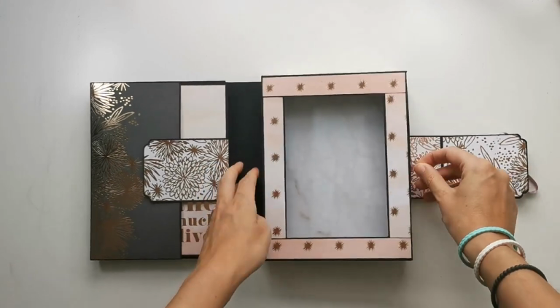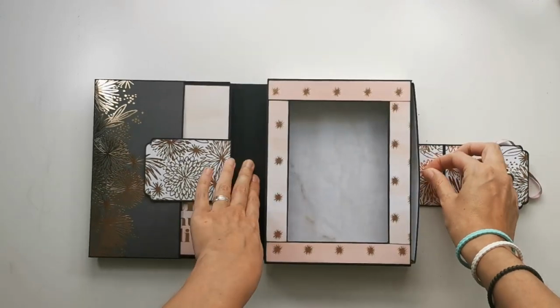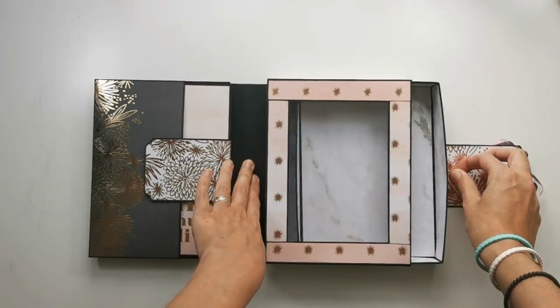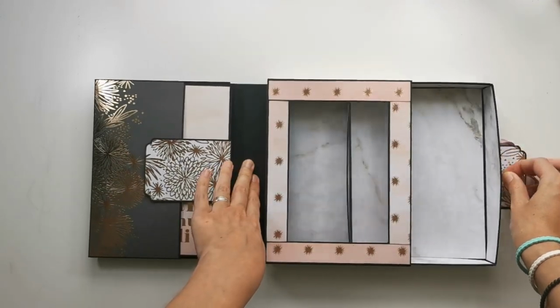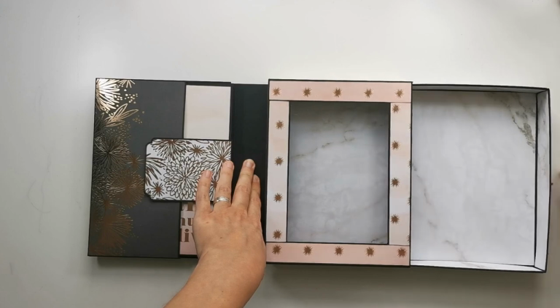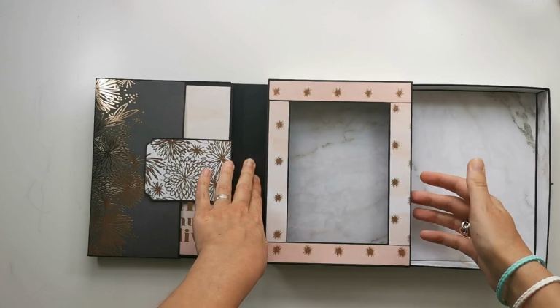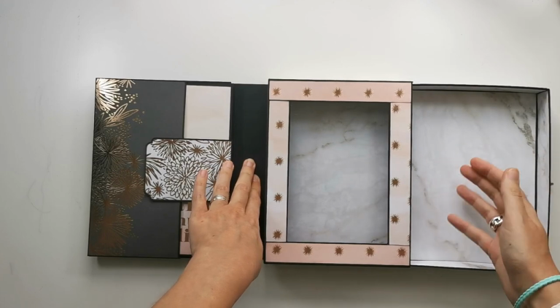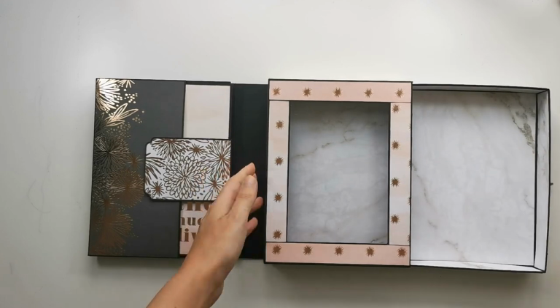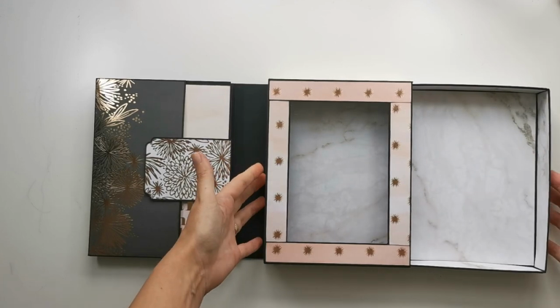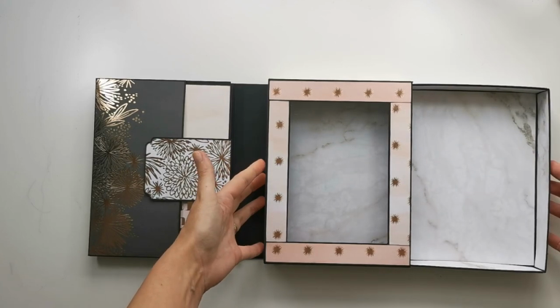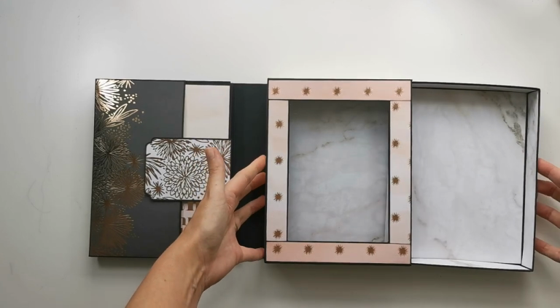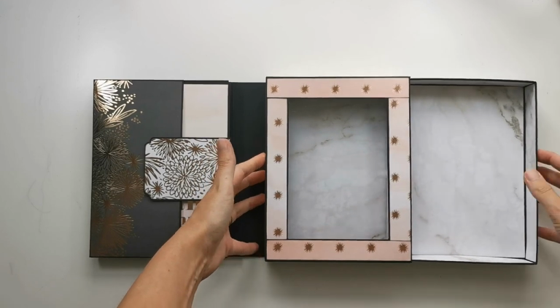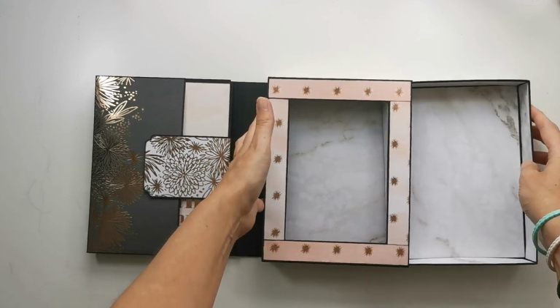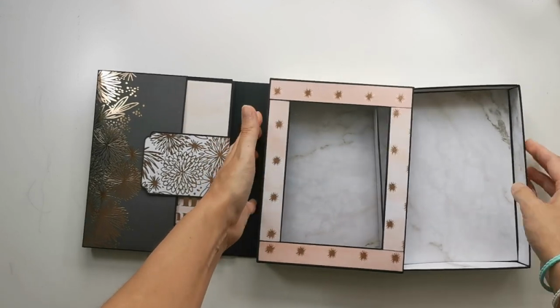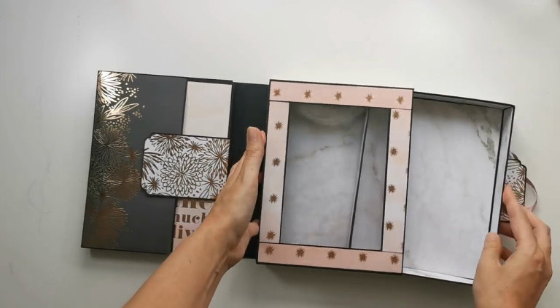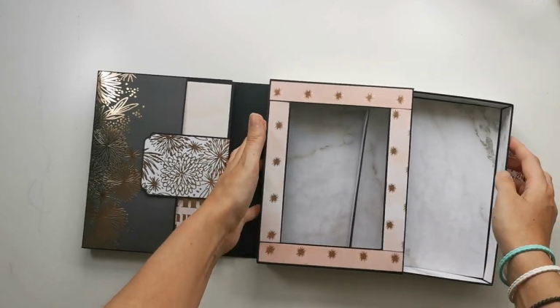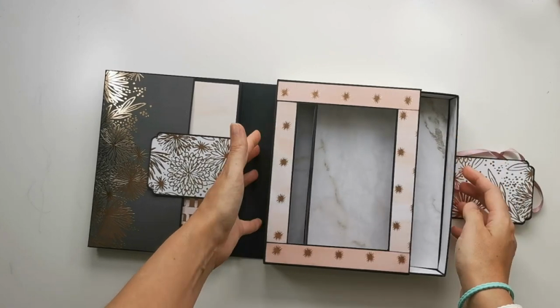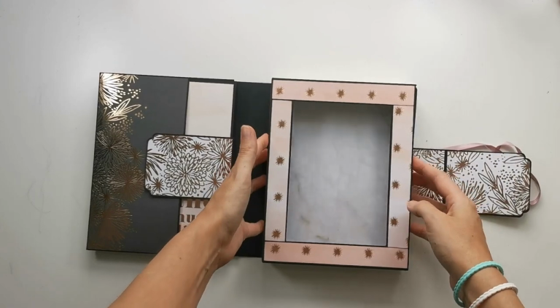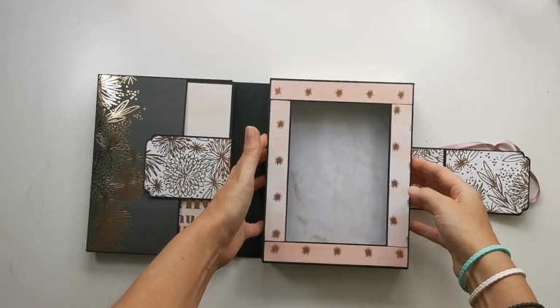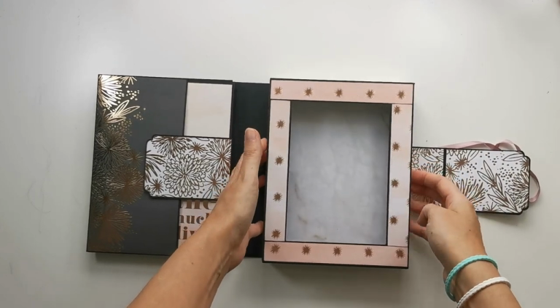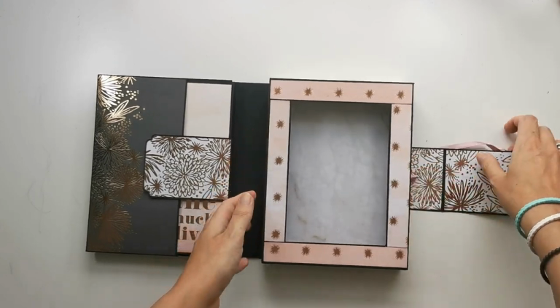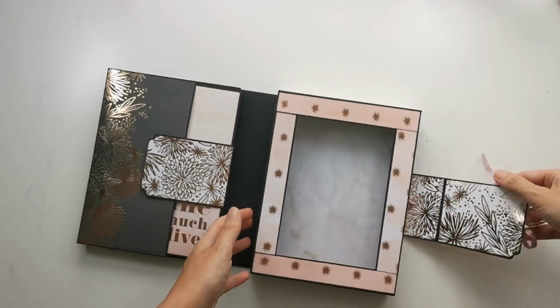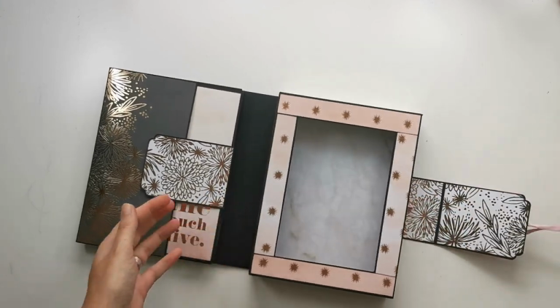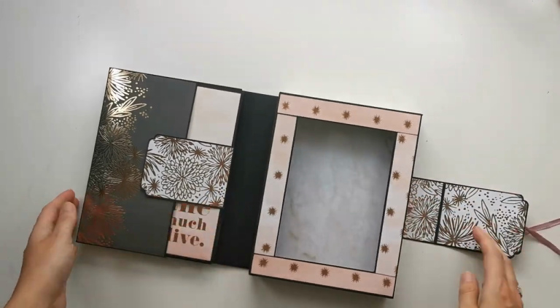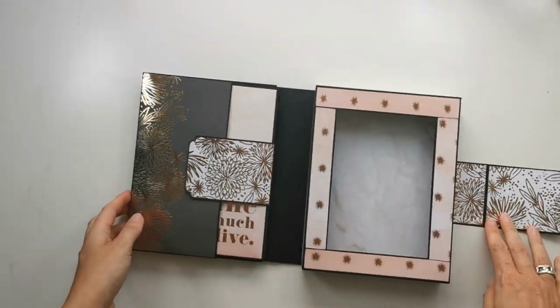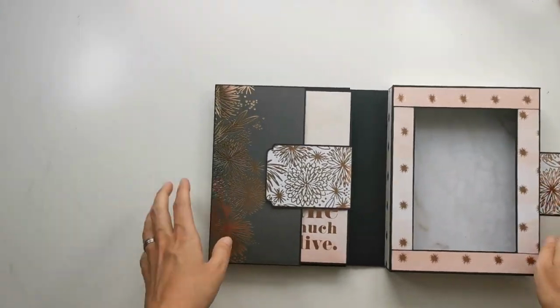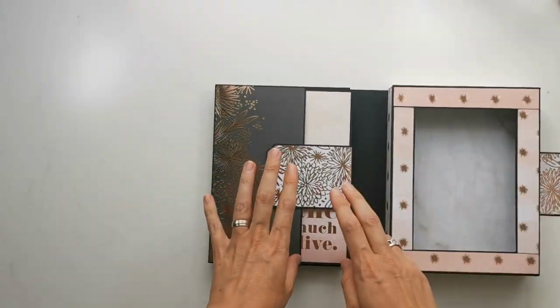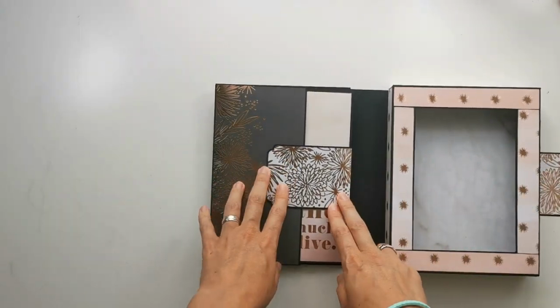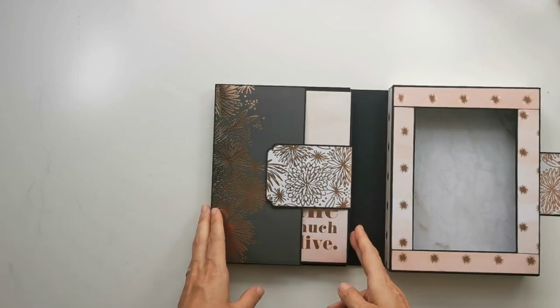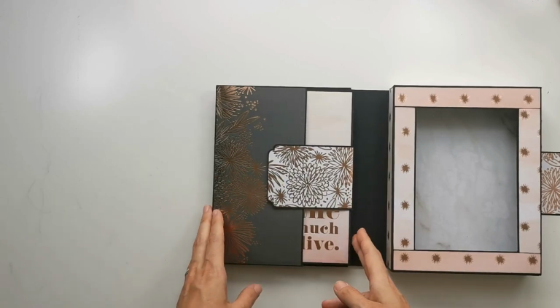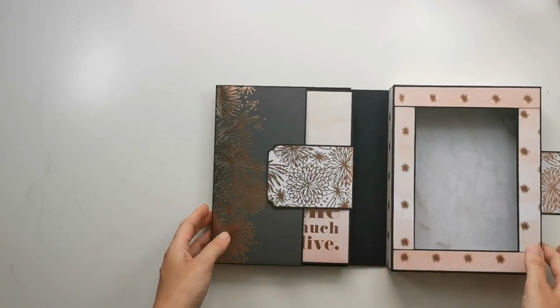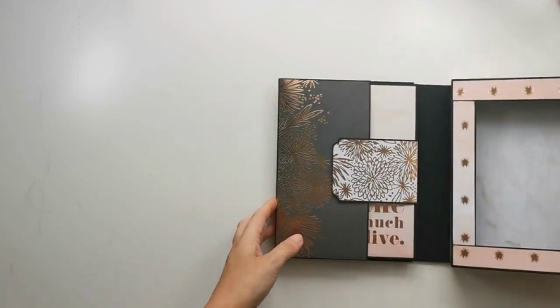I've made this with a braid and a little bit of ribbon that I've also used on the outside. You can pull on this box and it will slide open, and you can place something in there. It's a pretty tight fit, I'll admit that, but it works.